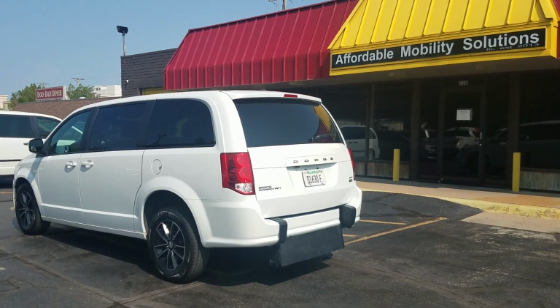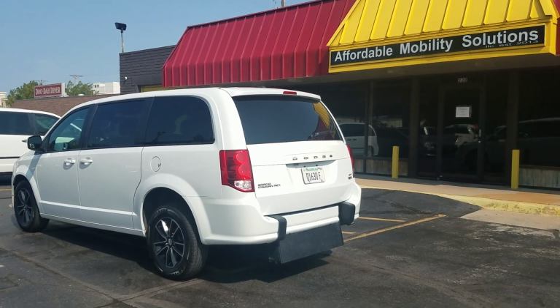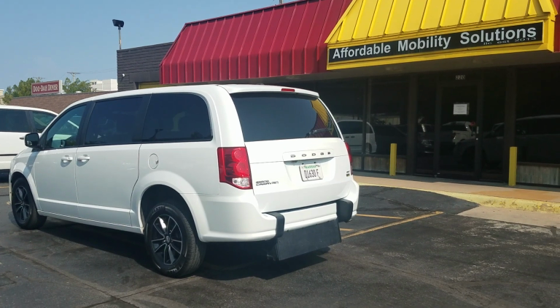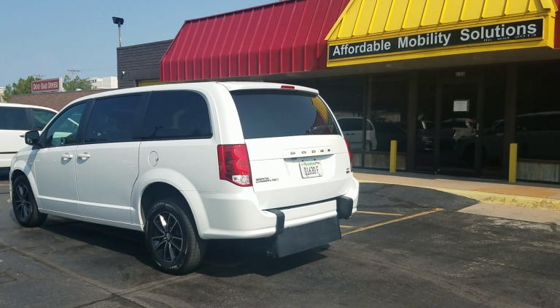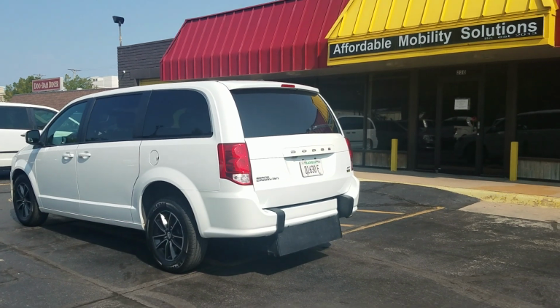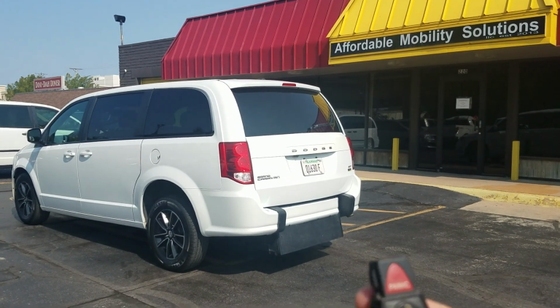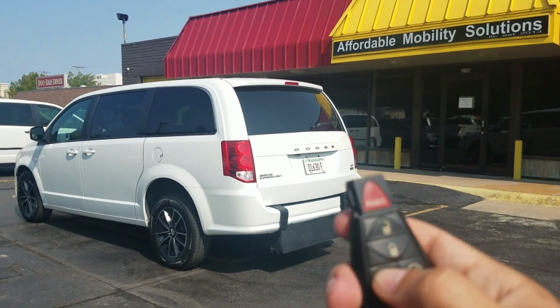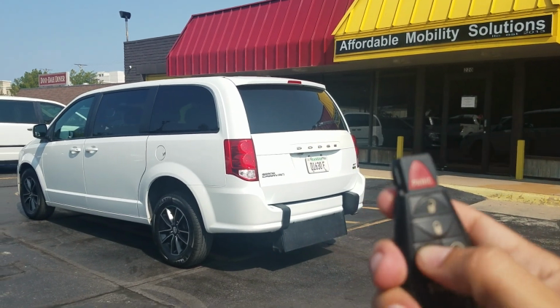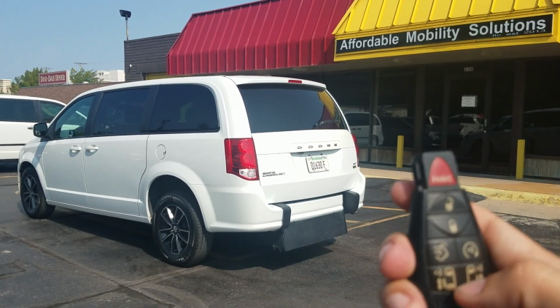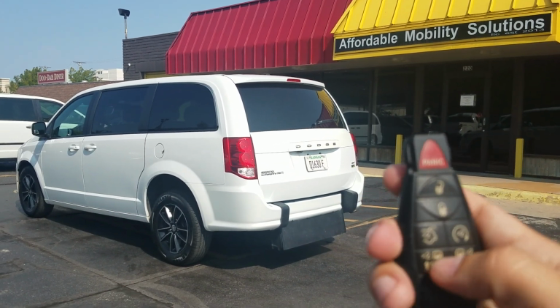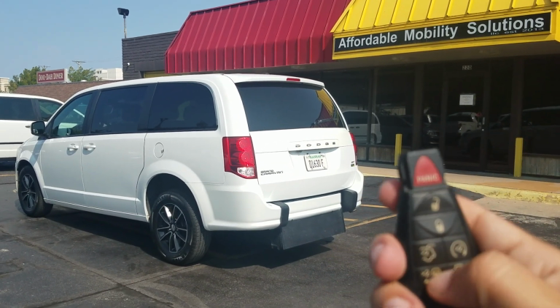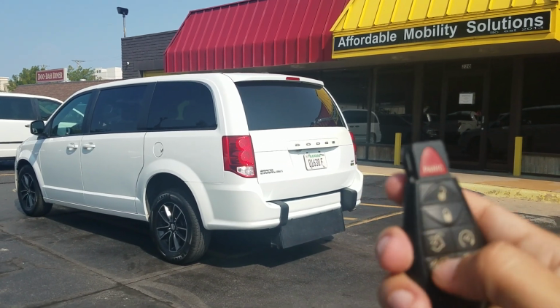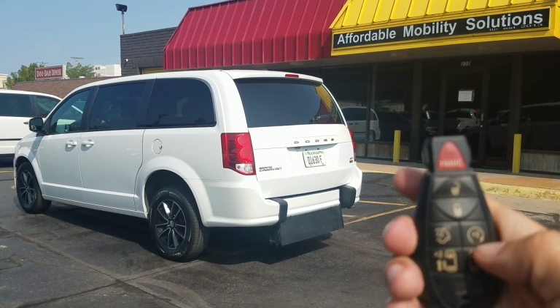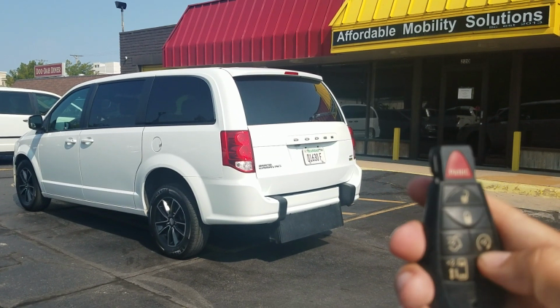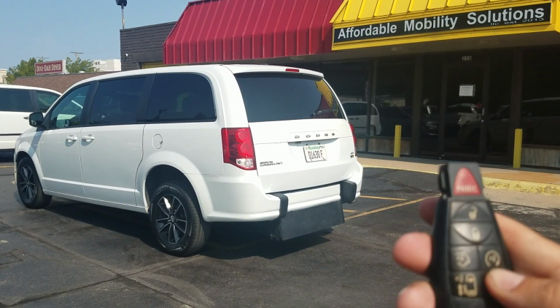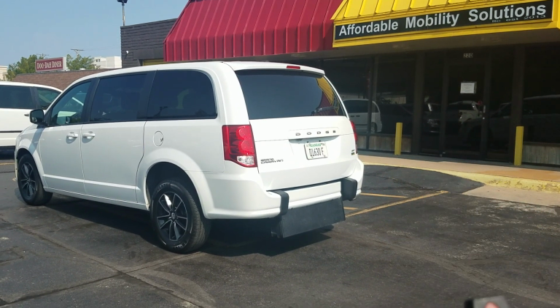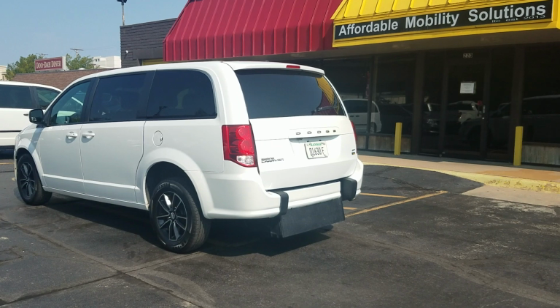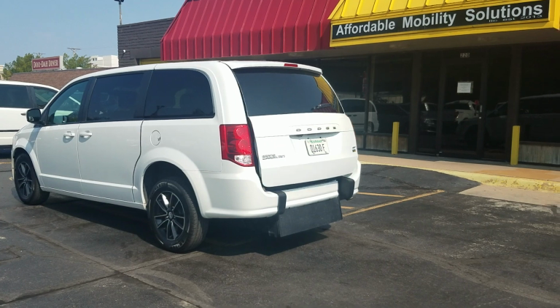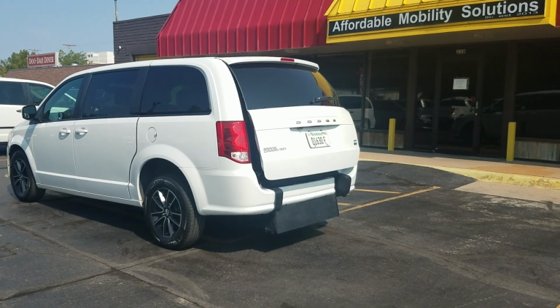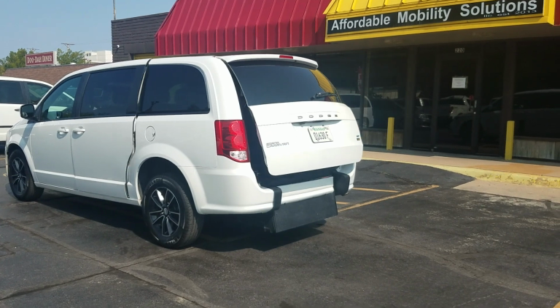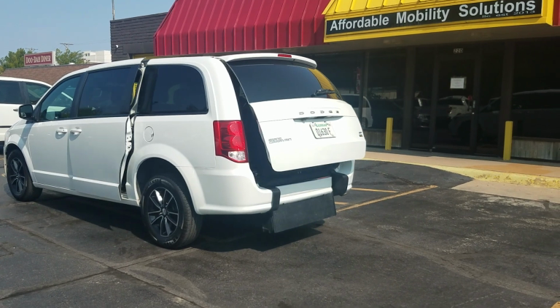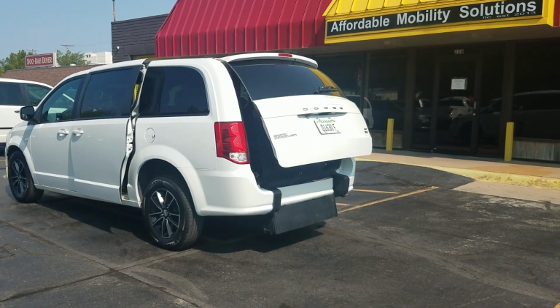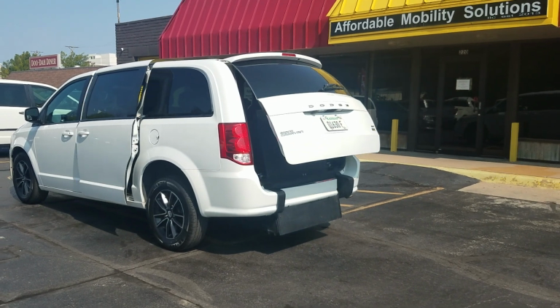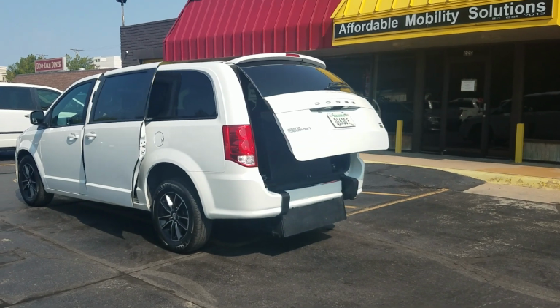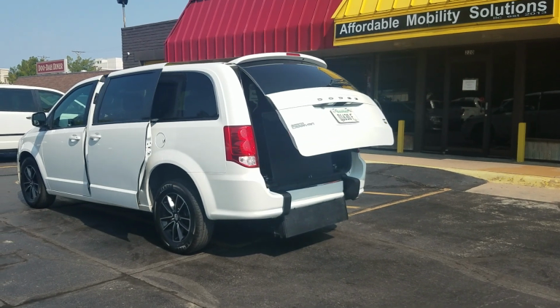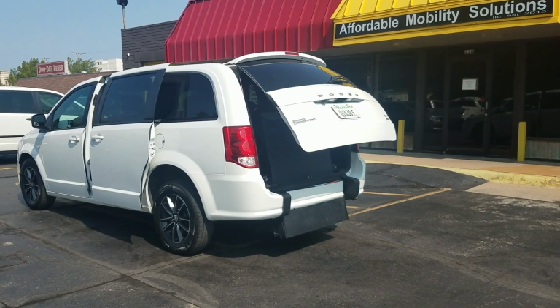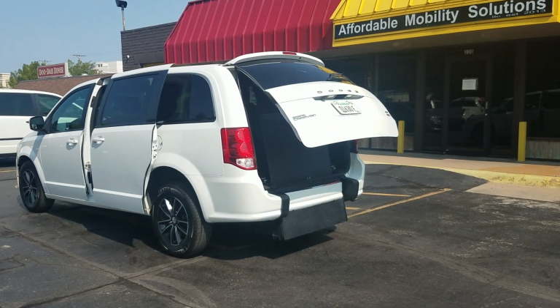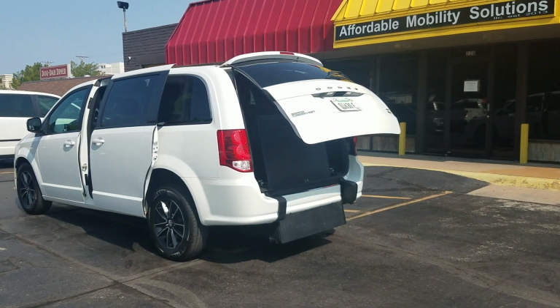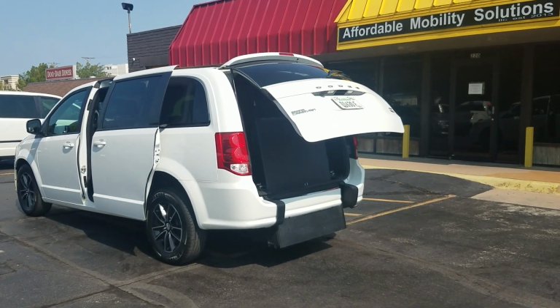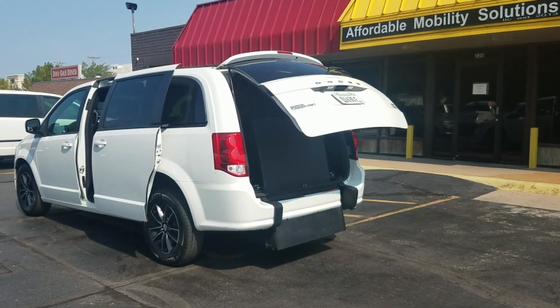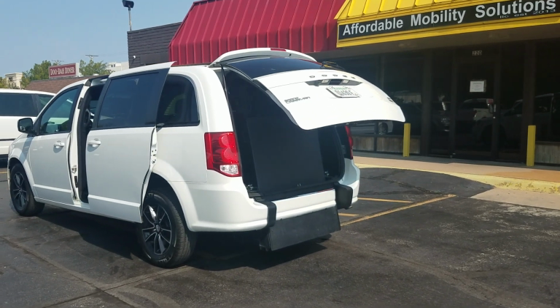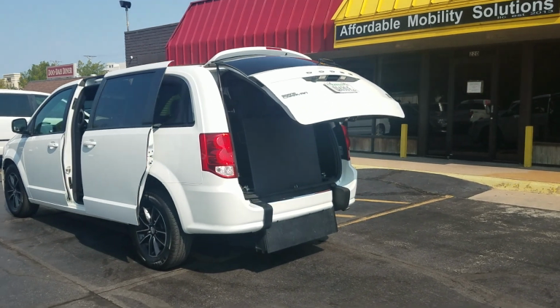Good morning, my name is Jeremiah with Affordable Mobility Solutions and today I'm shooting a video of our 2018 Dodge Grand Caravan GT.